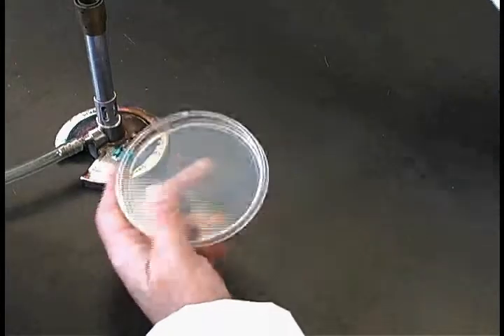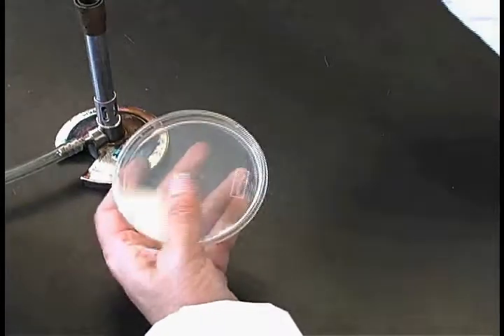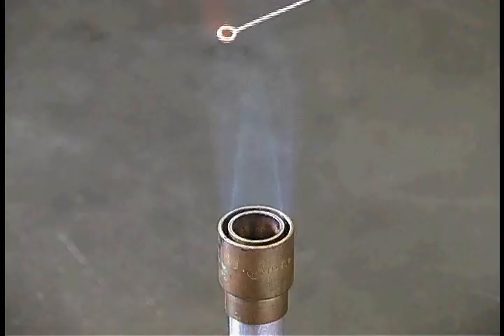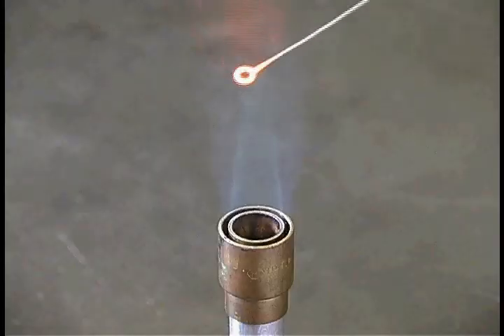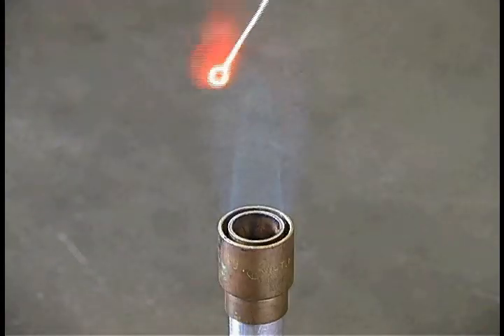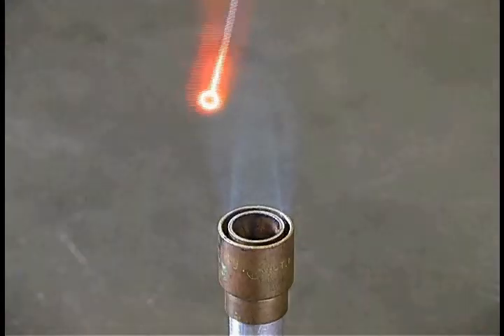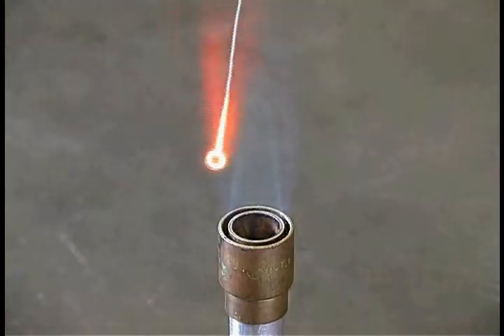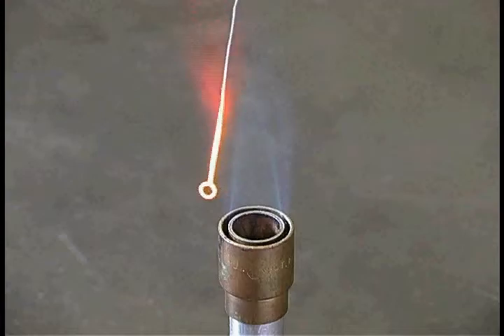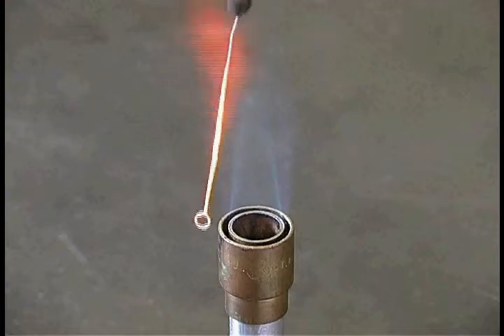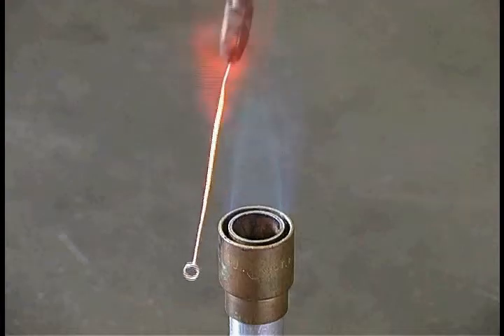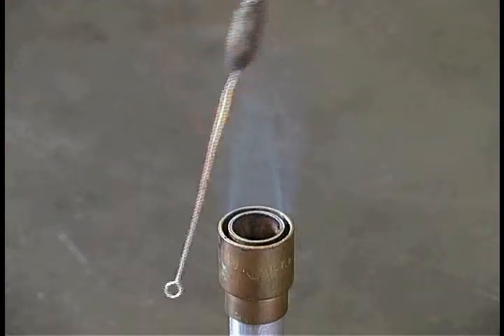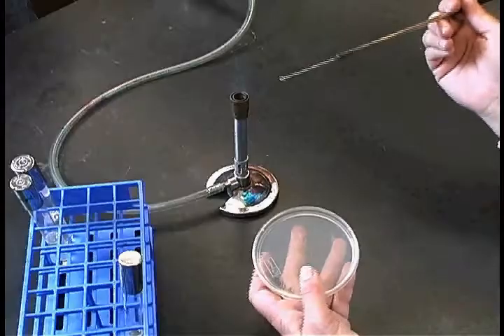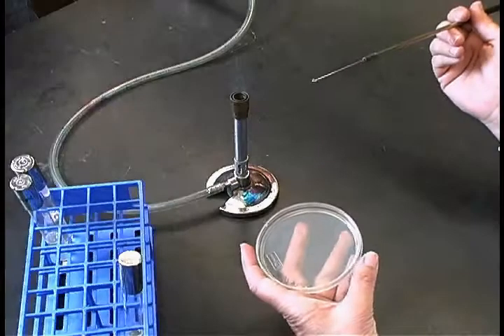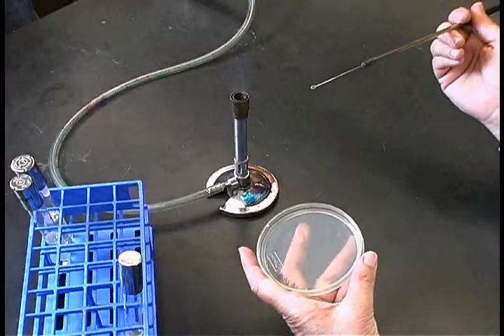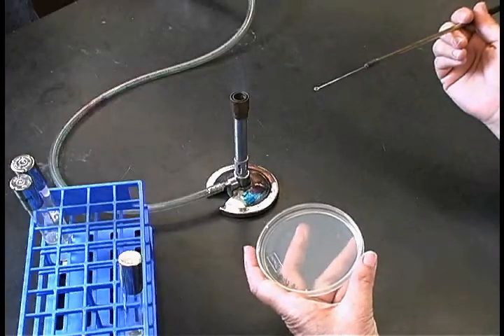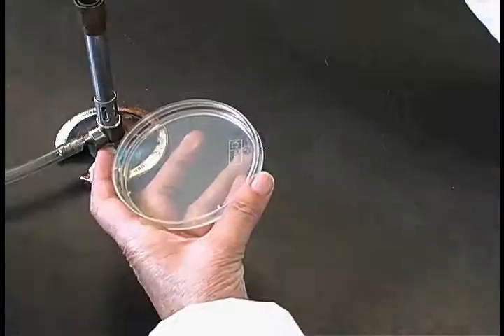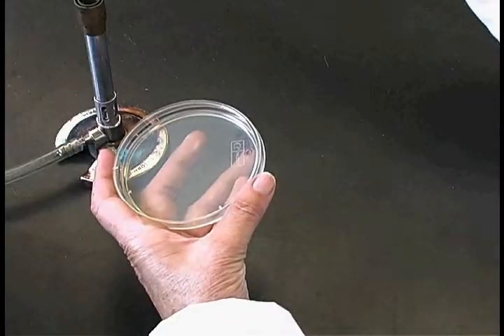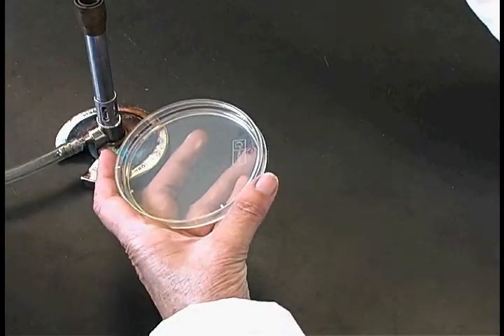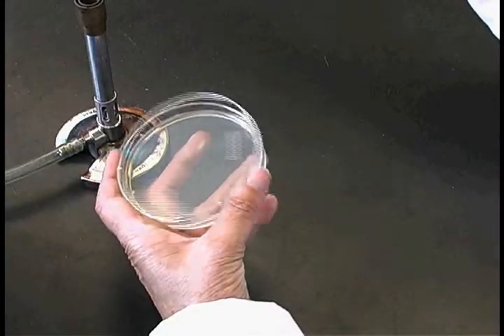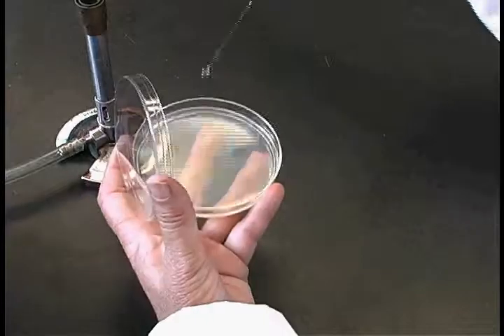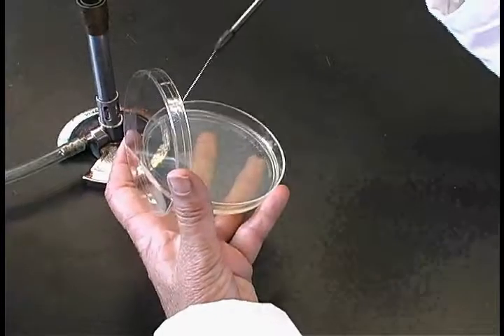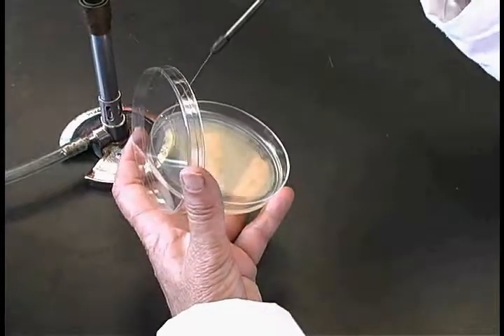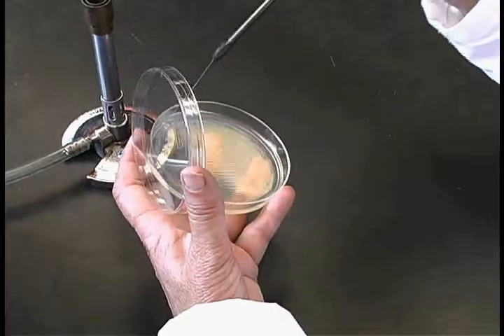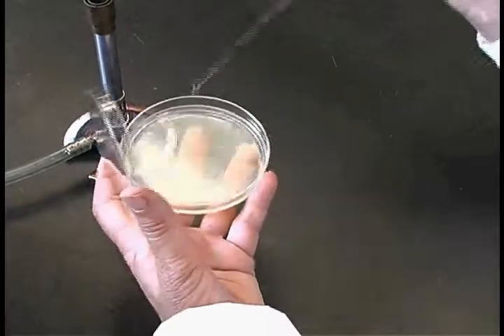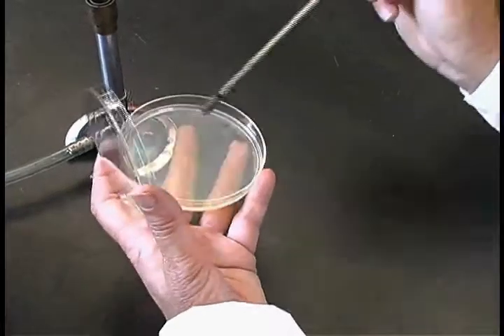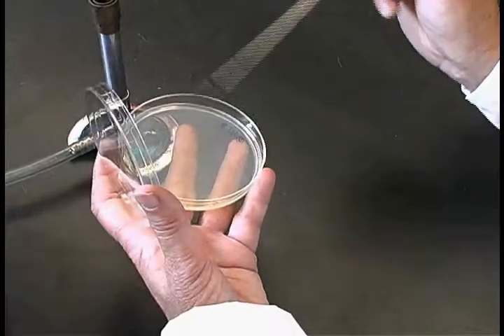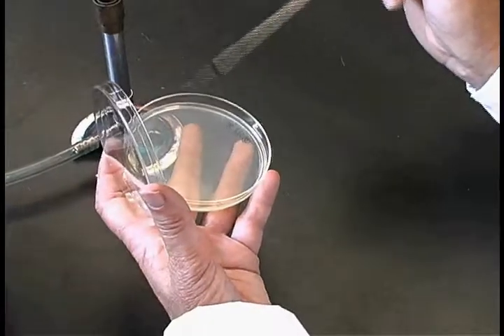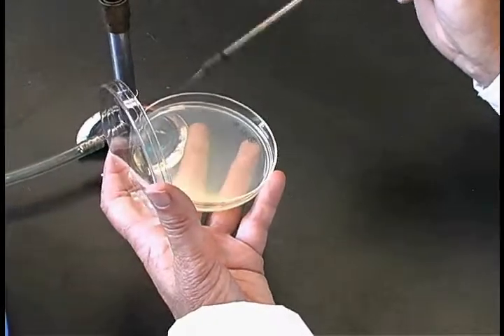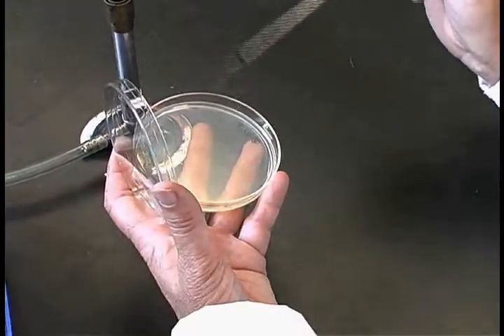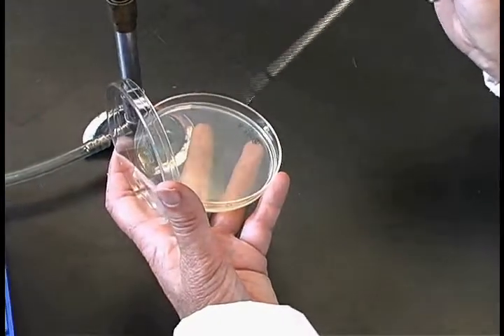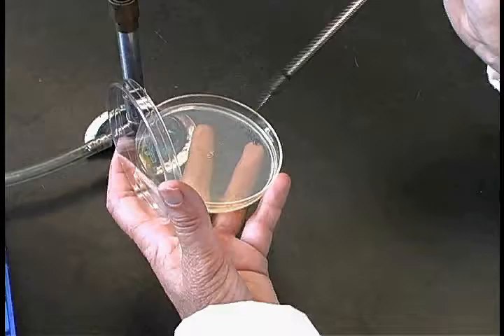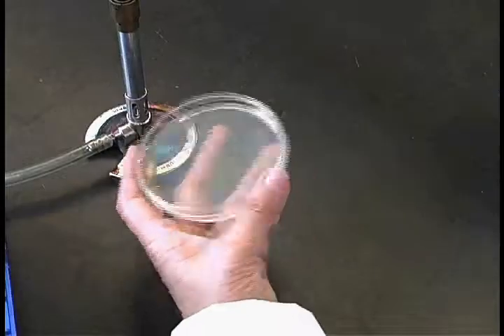Rotate the plate 90 degrees again and flame the loop, and once more streak over the last section of the plate, going back over the last streak section three or four times to spread the bacteria.